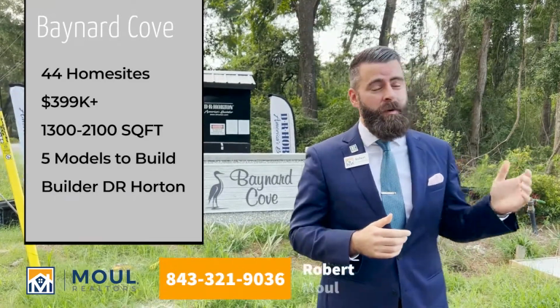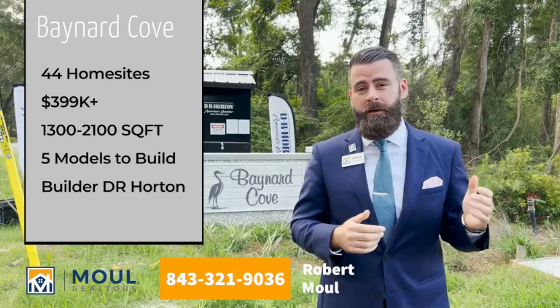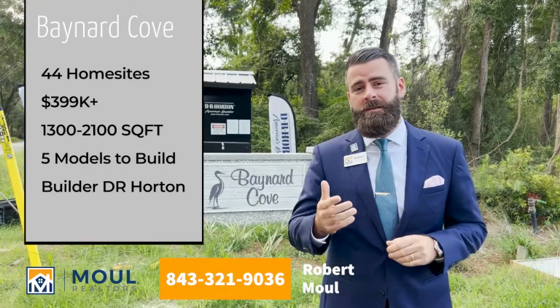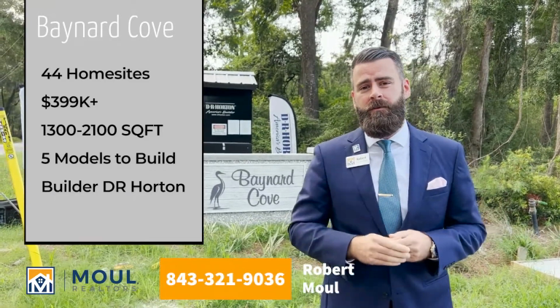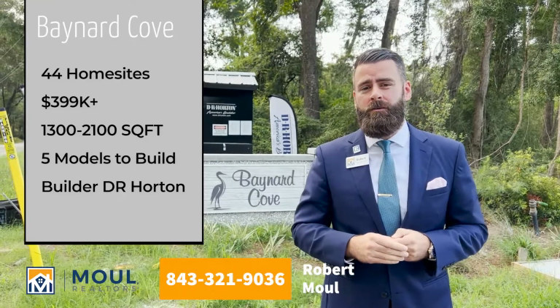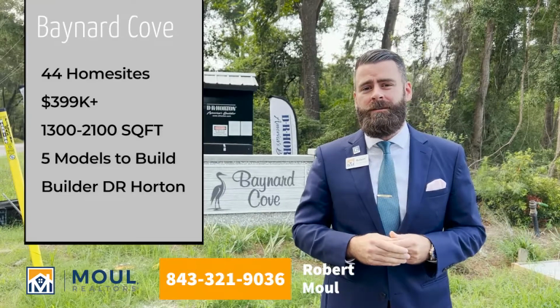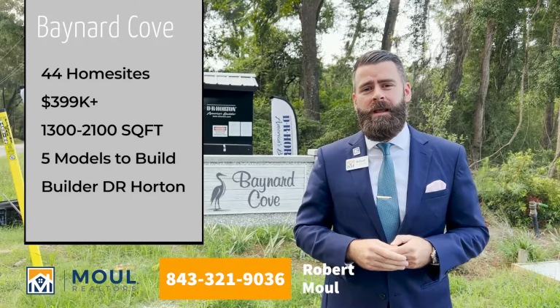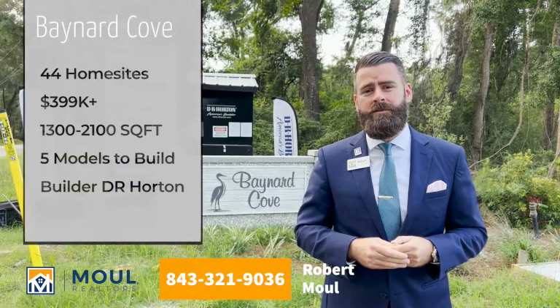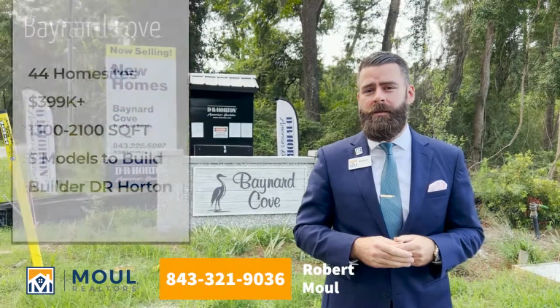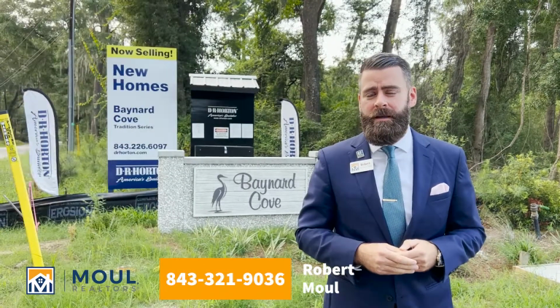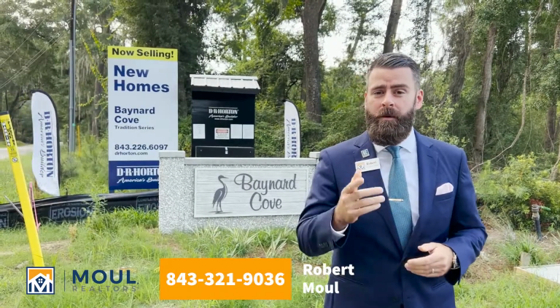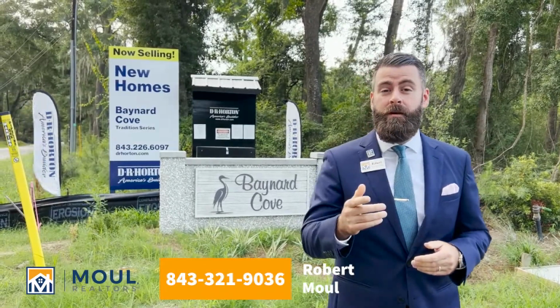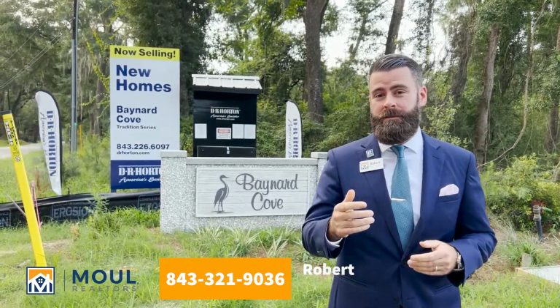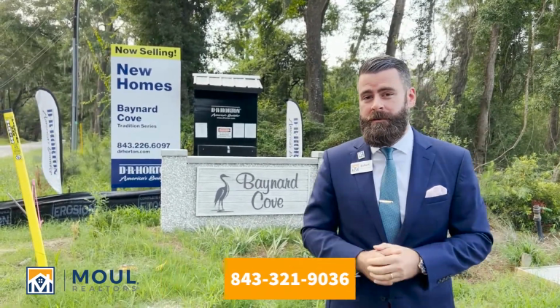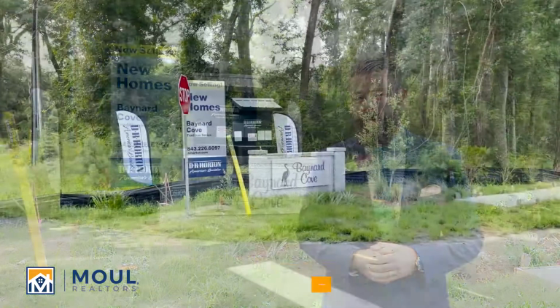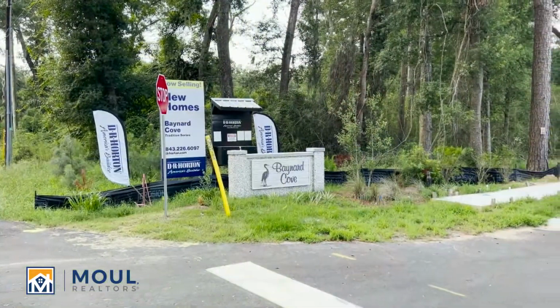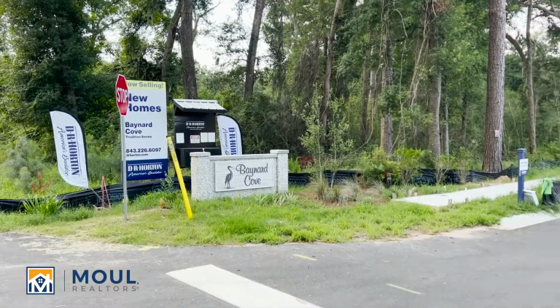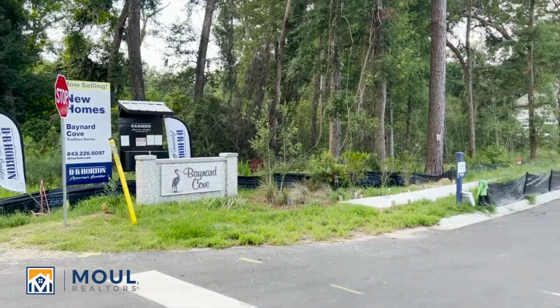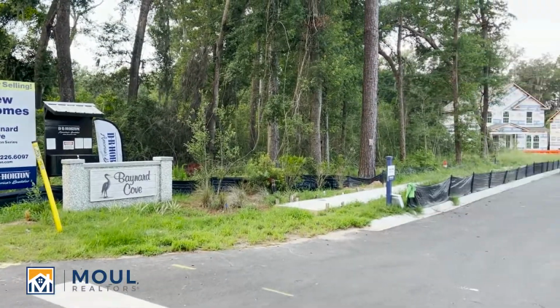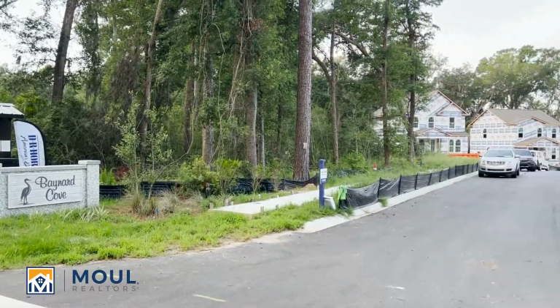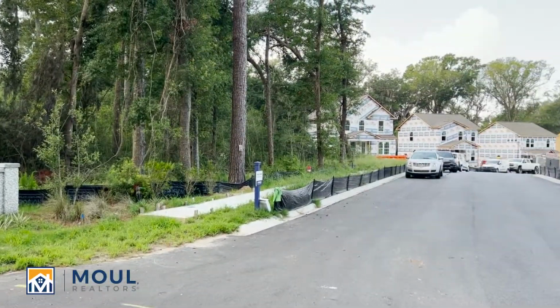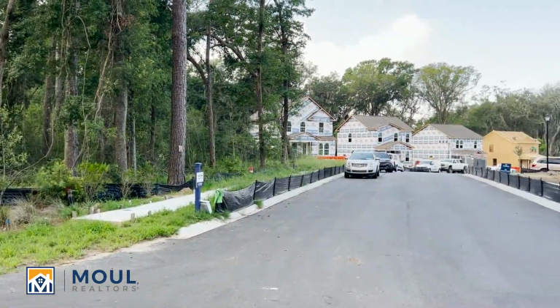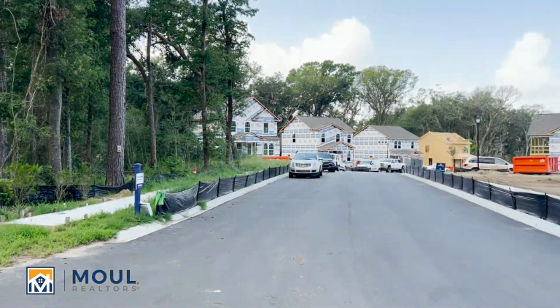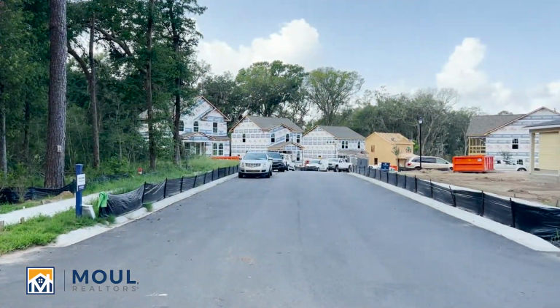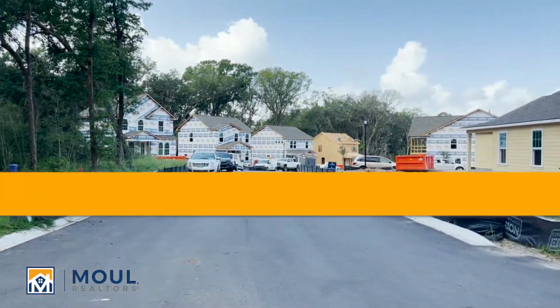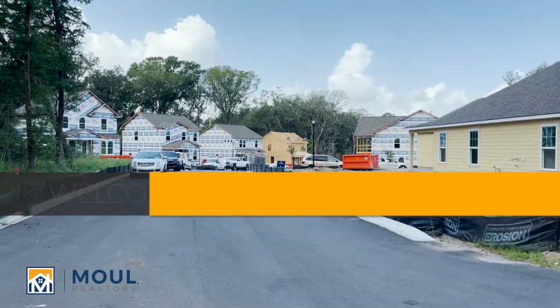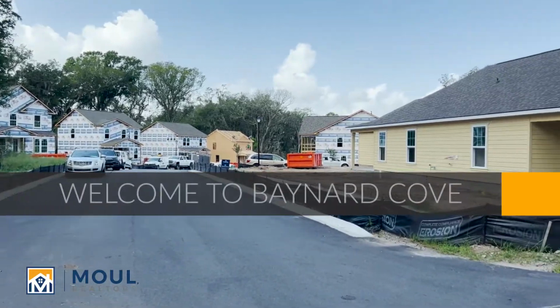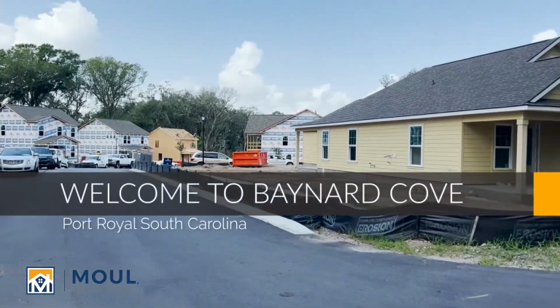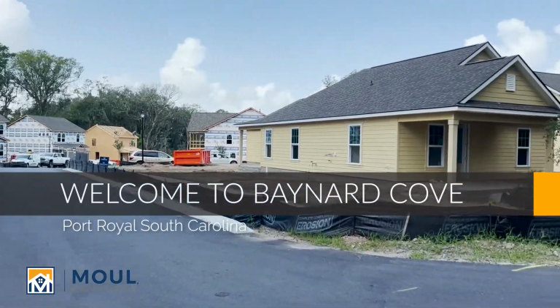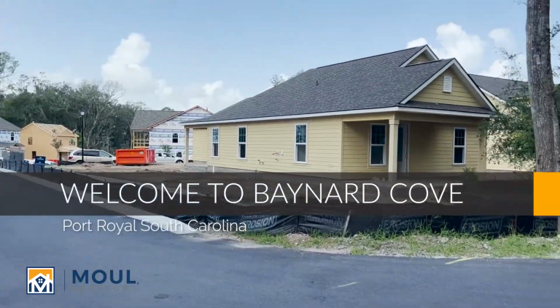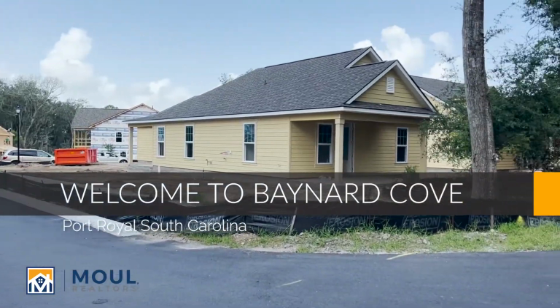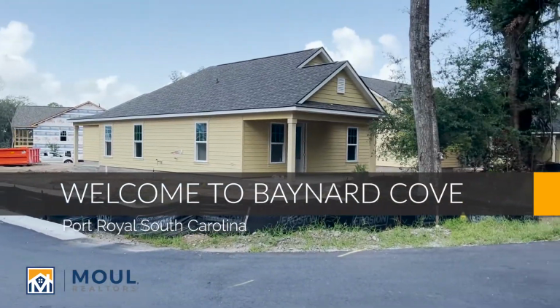We'll come out here and get a few closer shots of the neighborhood so you can get a better idea. Call me if you have any questions. At the end of this video I will have a link to two other videos that will be walkthroughs of available models in the community, so stay tuned.